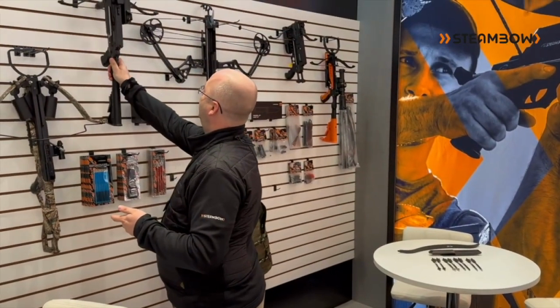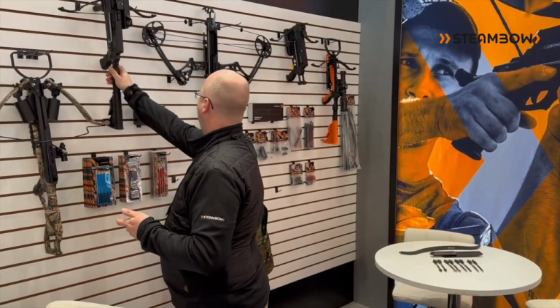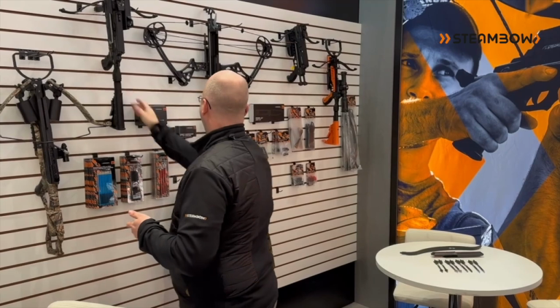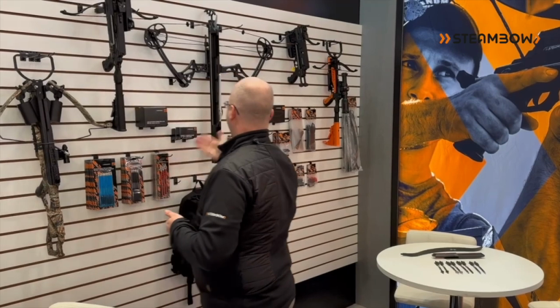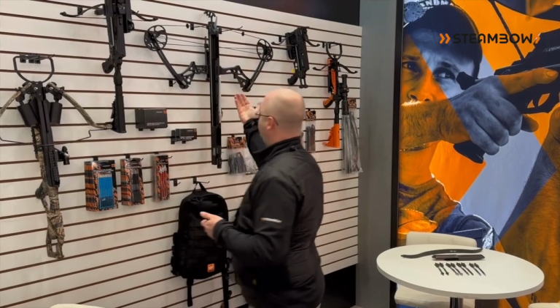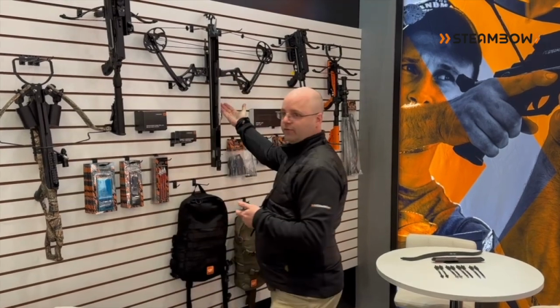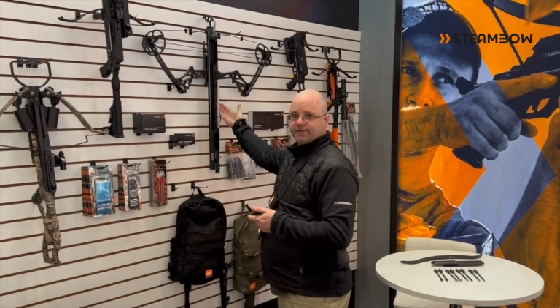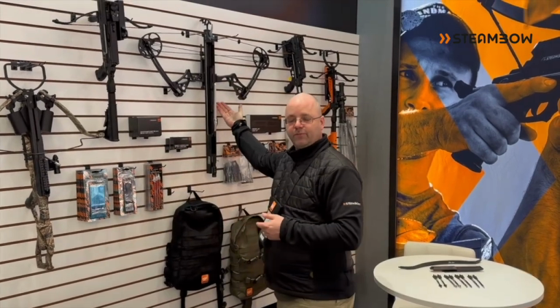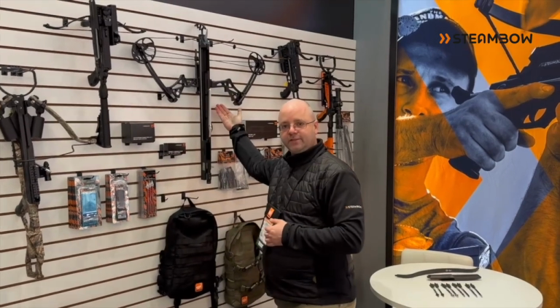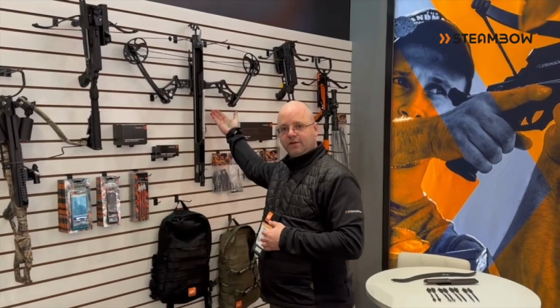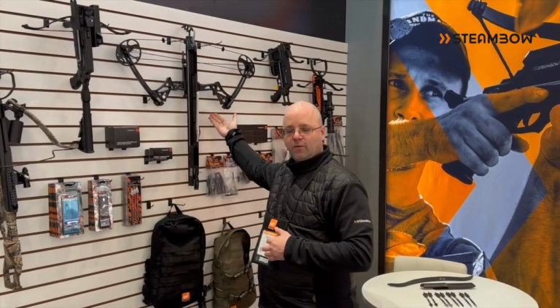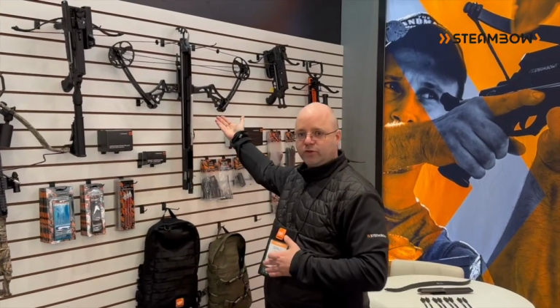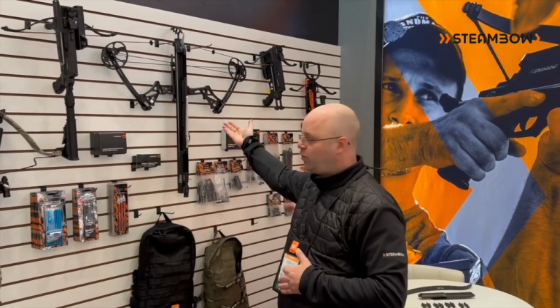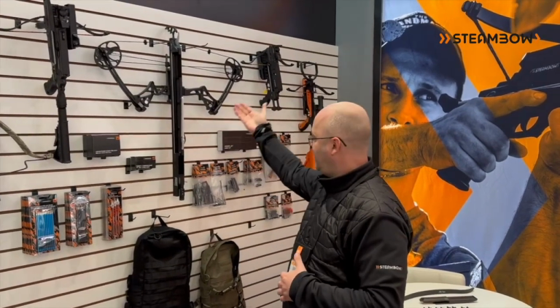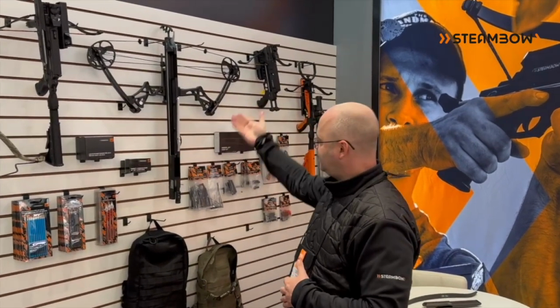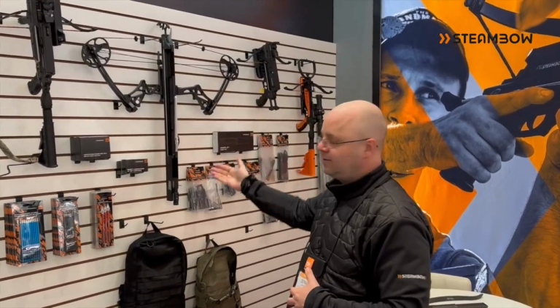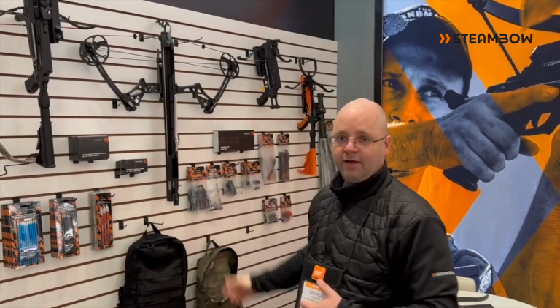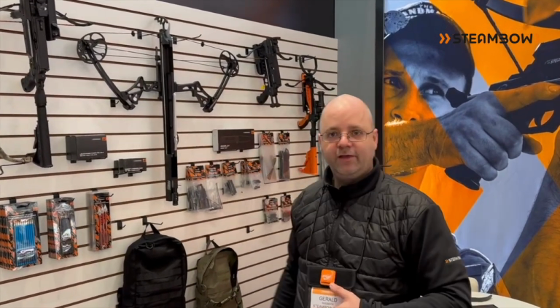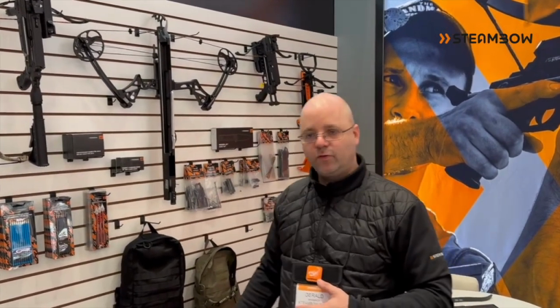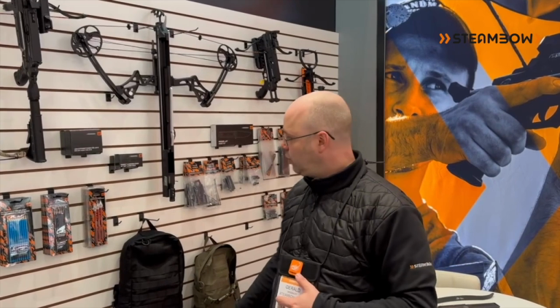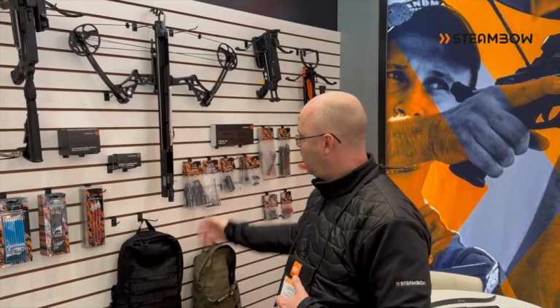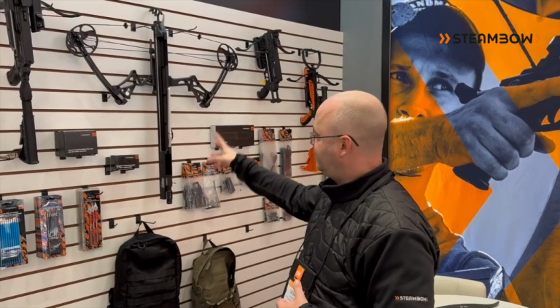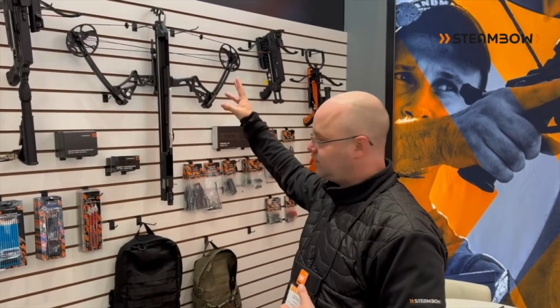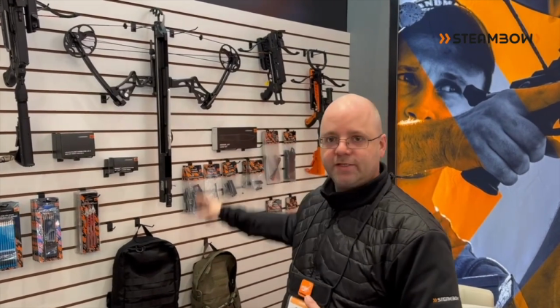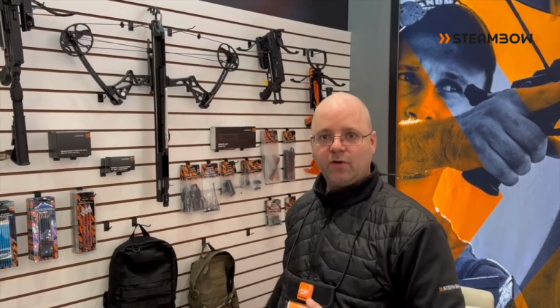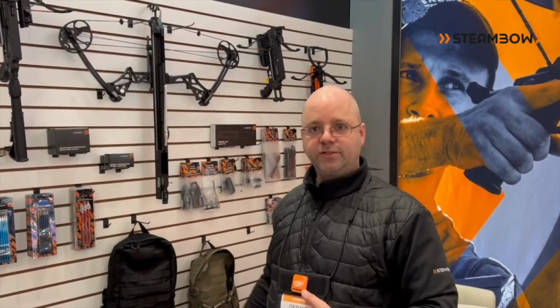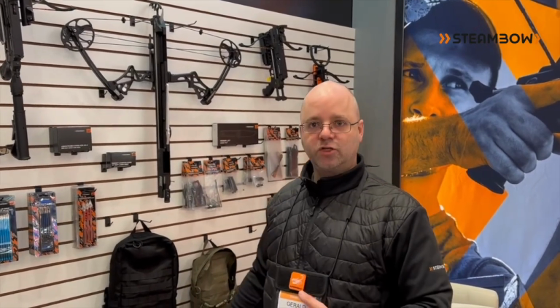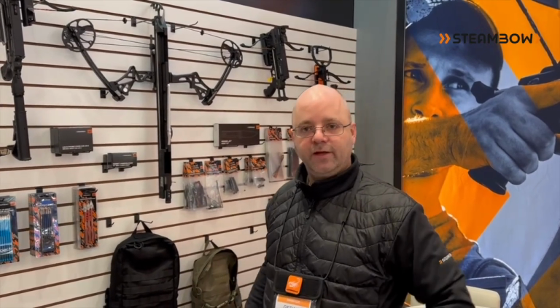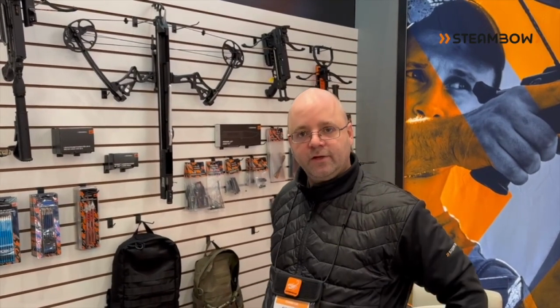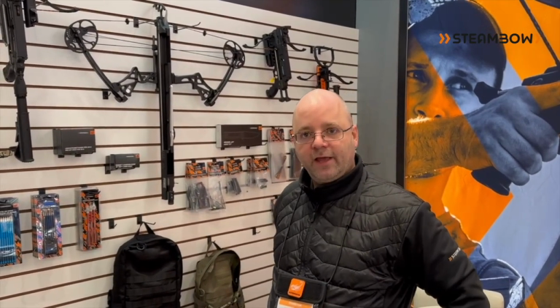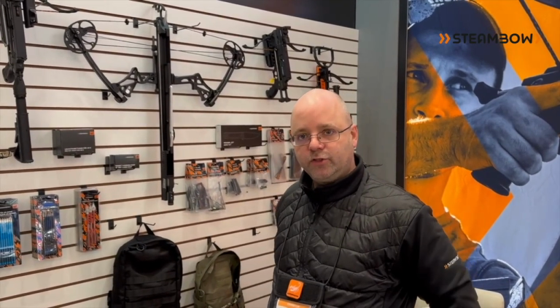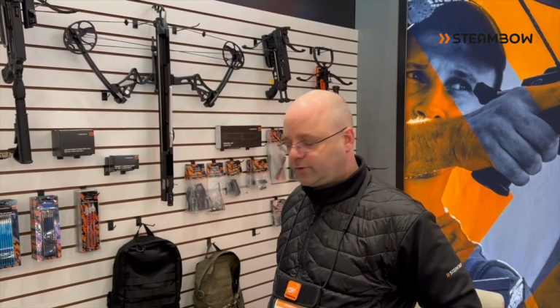We have our Fenris, the Repeating Compound Bow with the magazine. If you want to learn more about that, visit our social media and our YouTube channel.